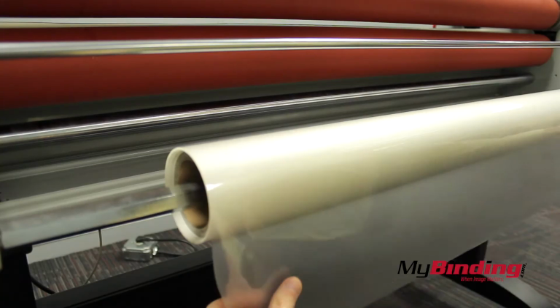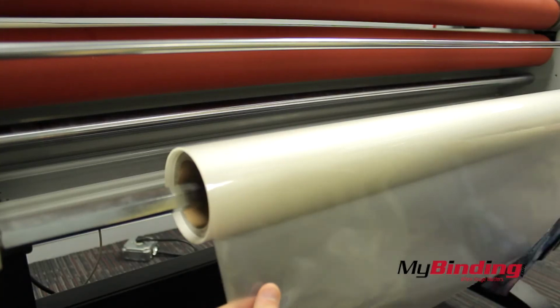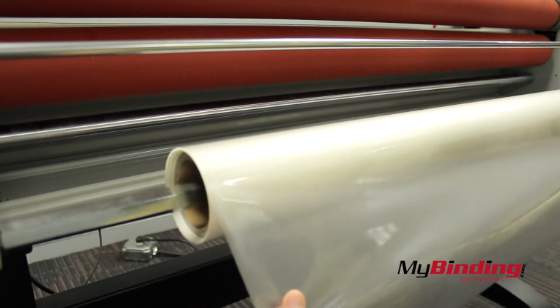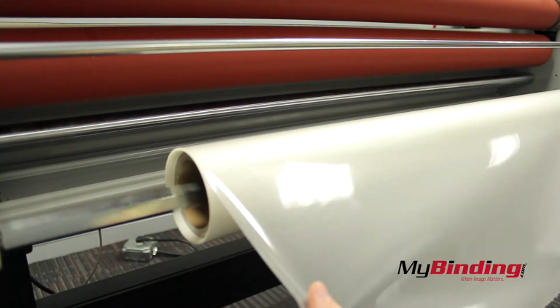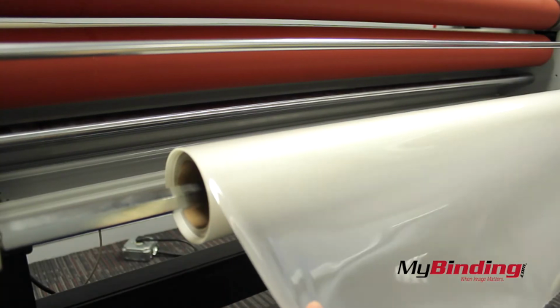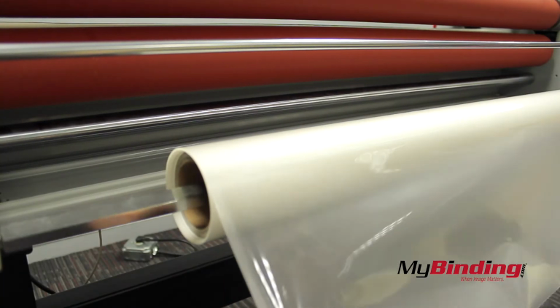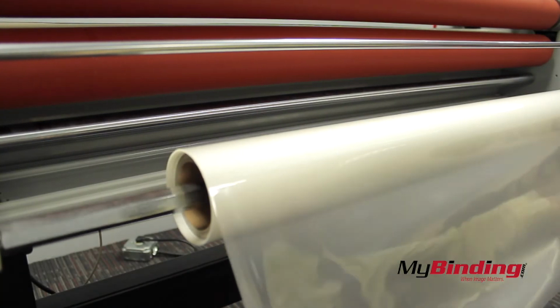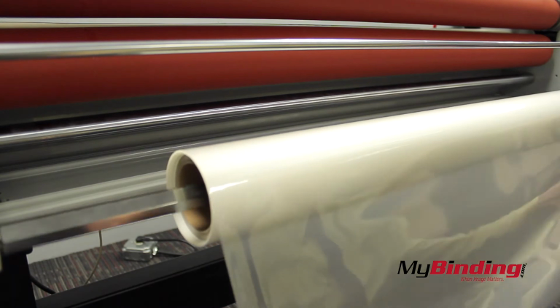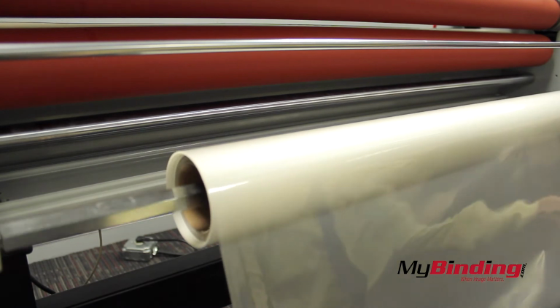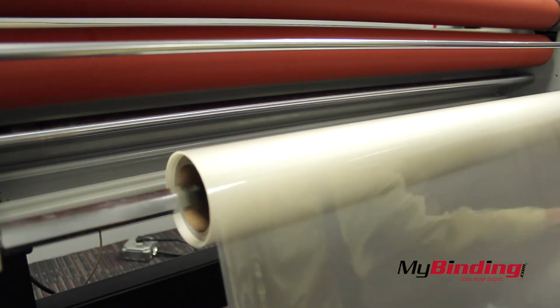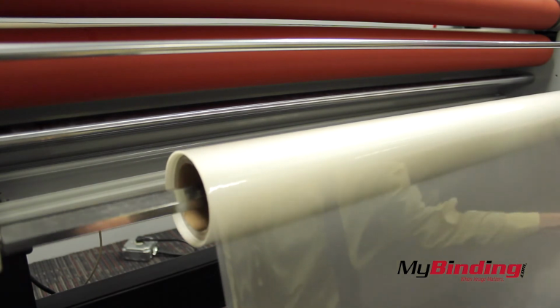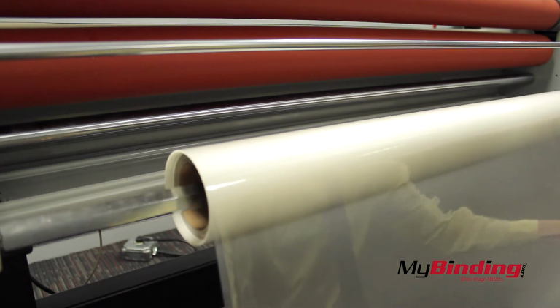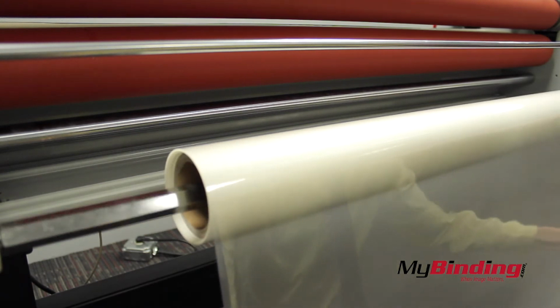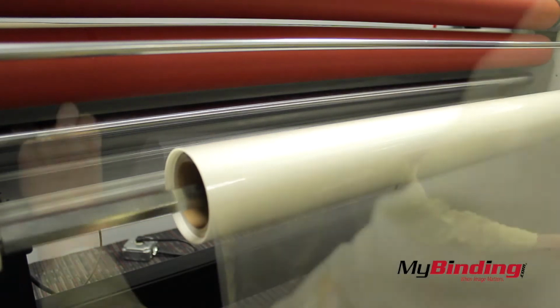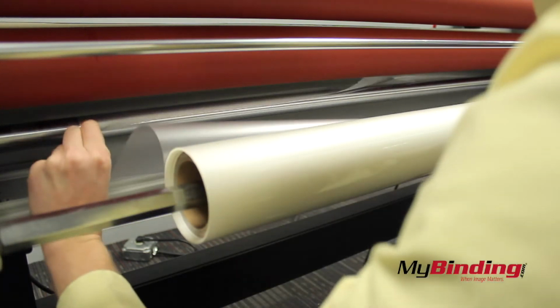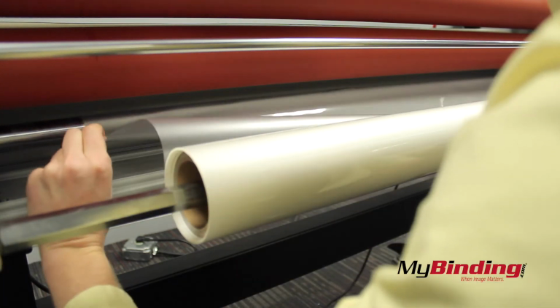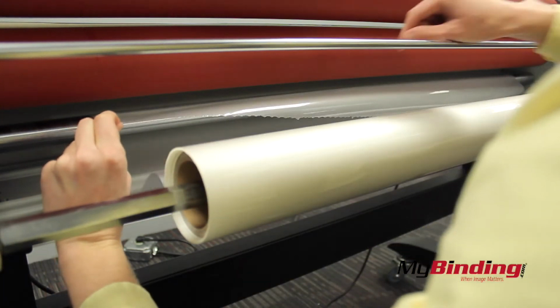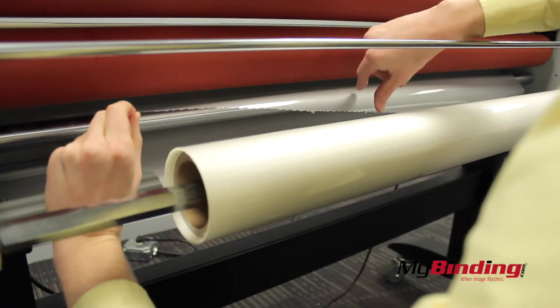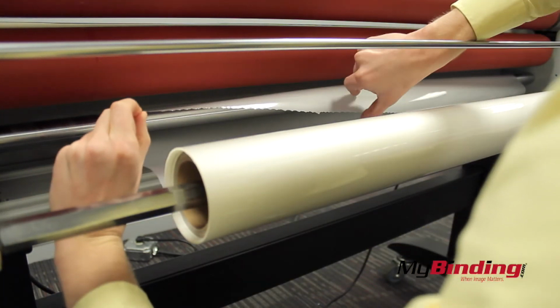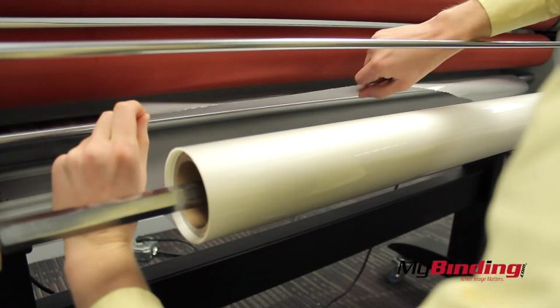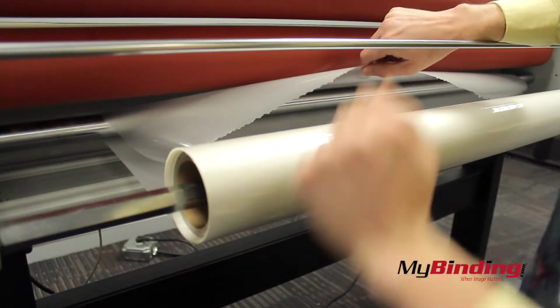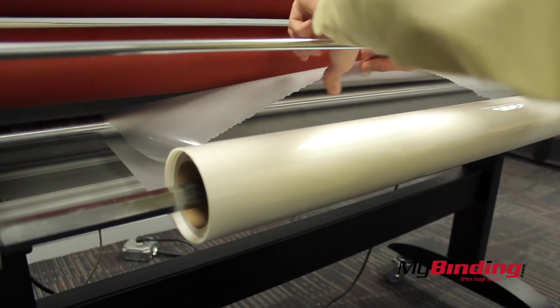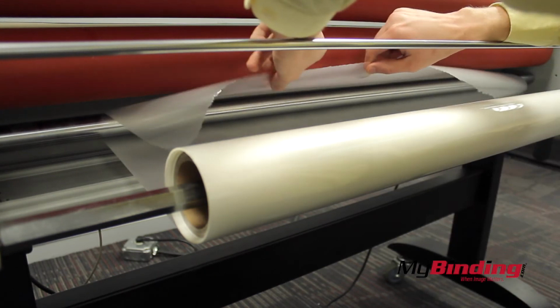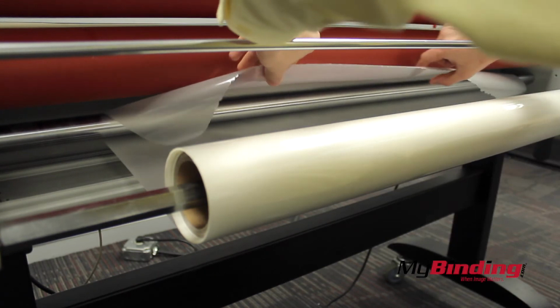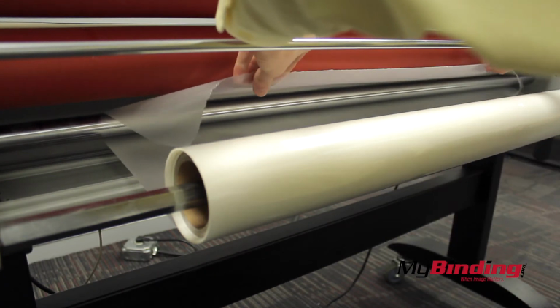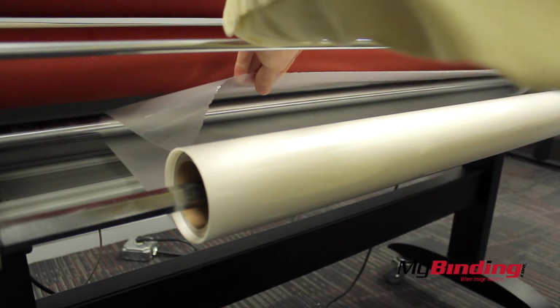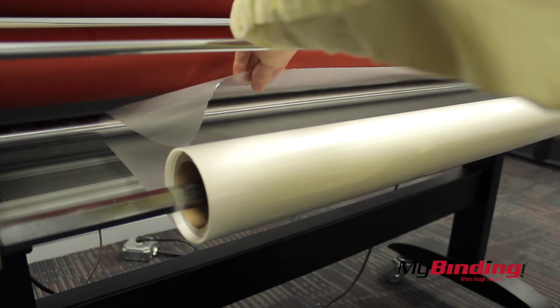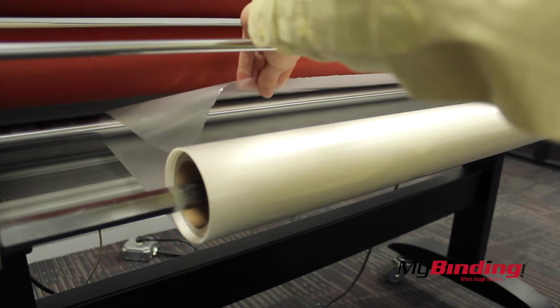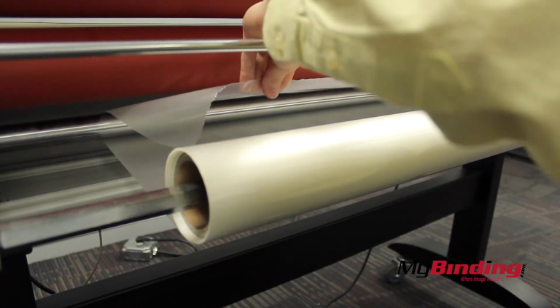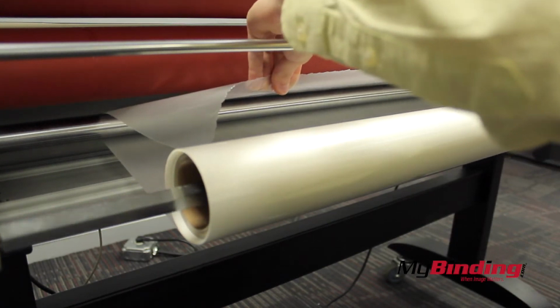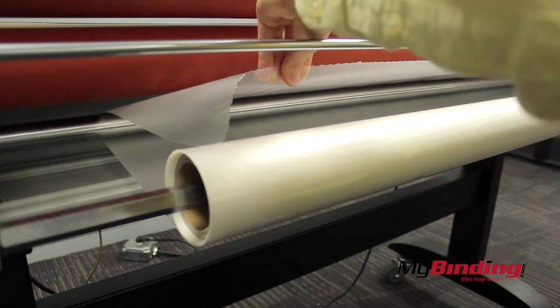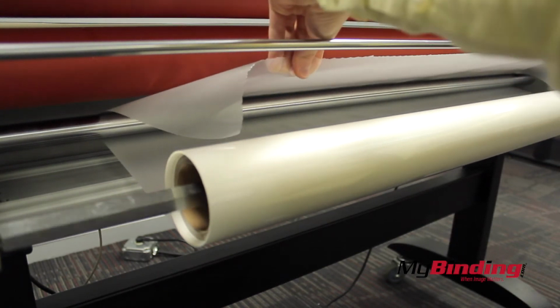On the bottom roller, pull the film out about 2 feet. Then feed it under the bottom bar, located directly under the bottom heat roller. Pull it up and over the bar carefully so as not to touch the heating roller.